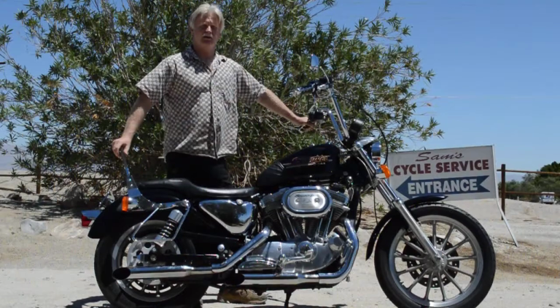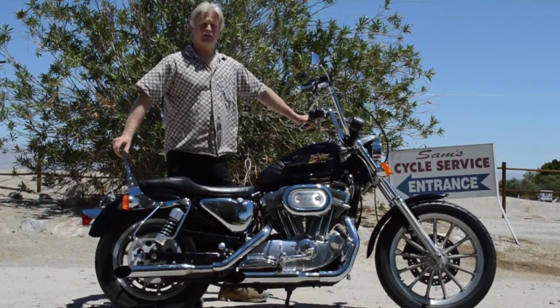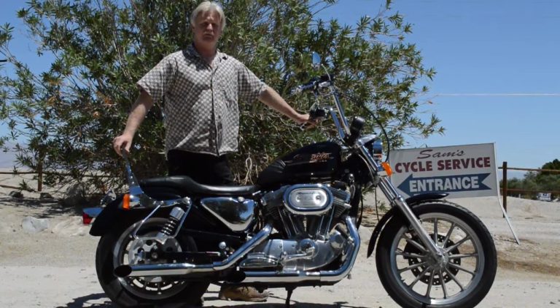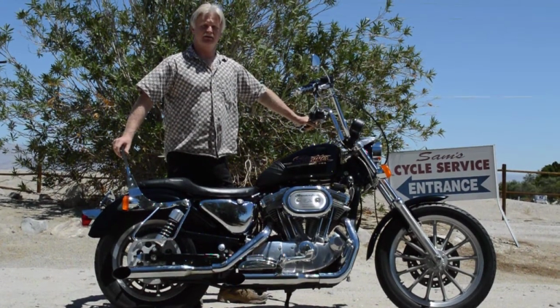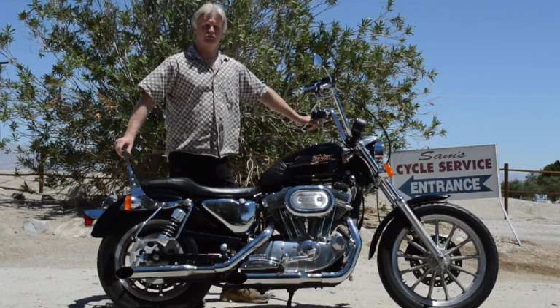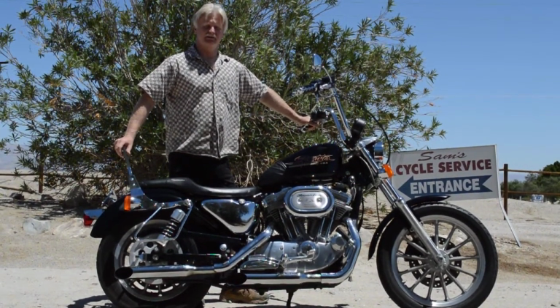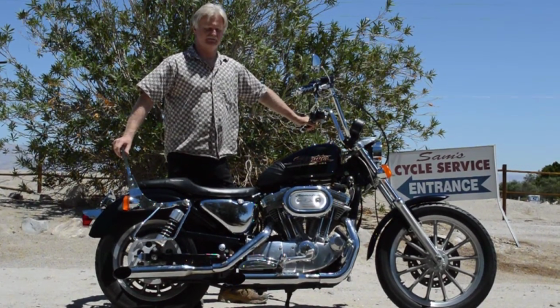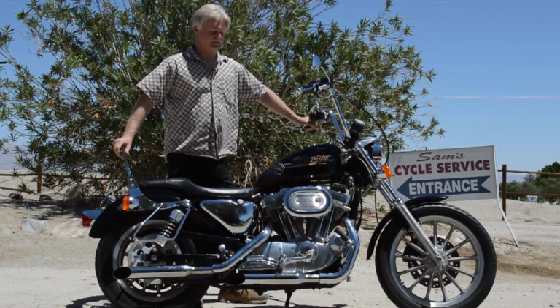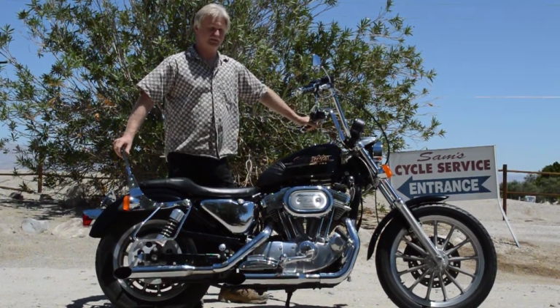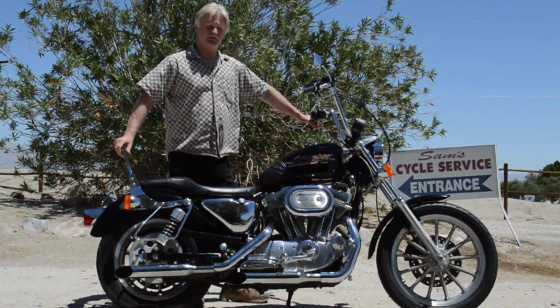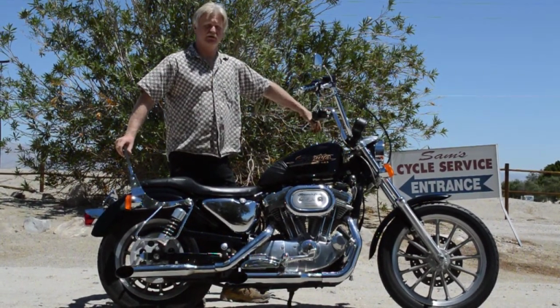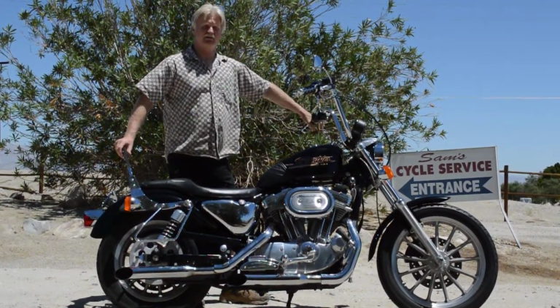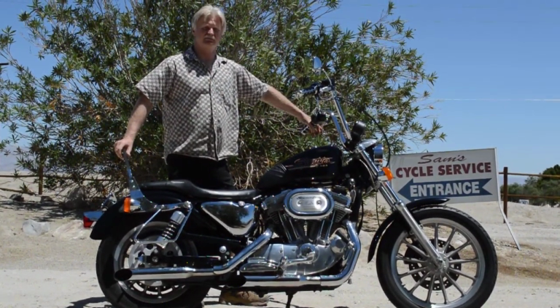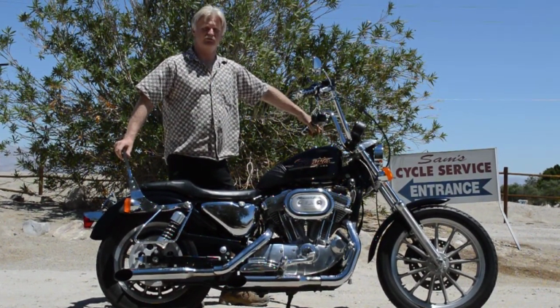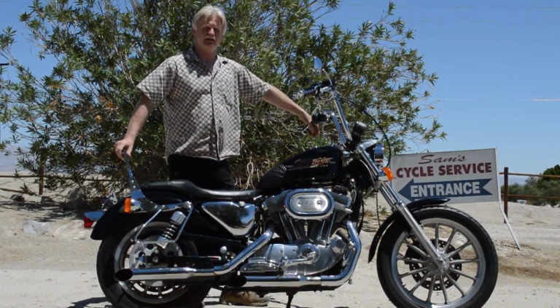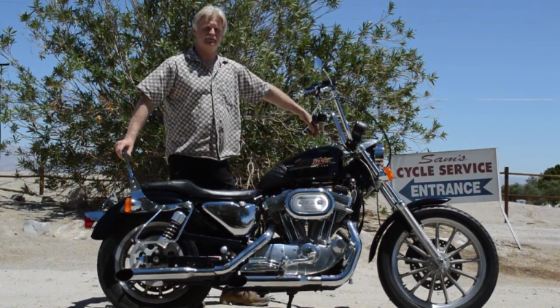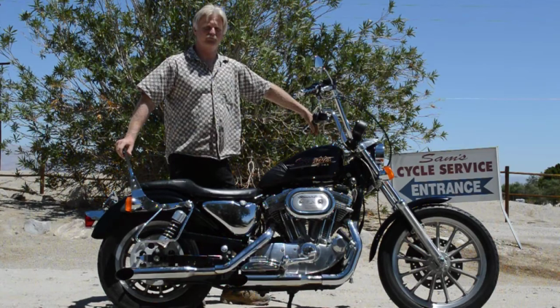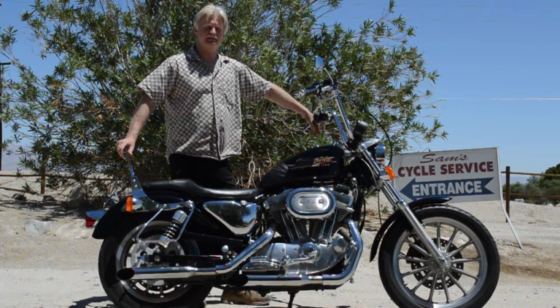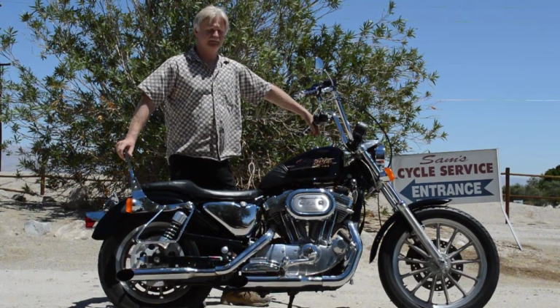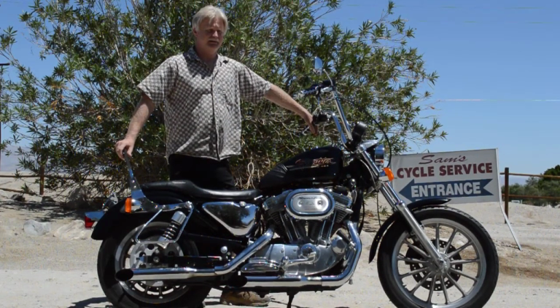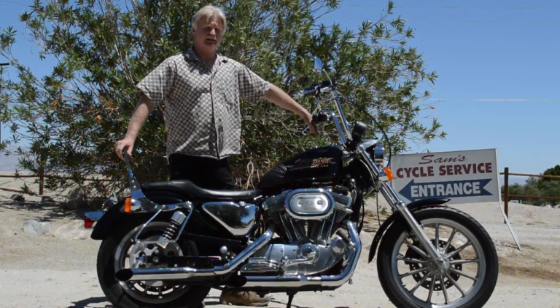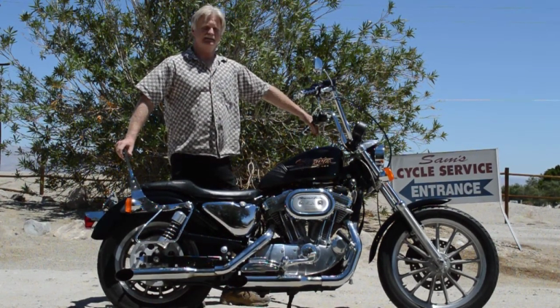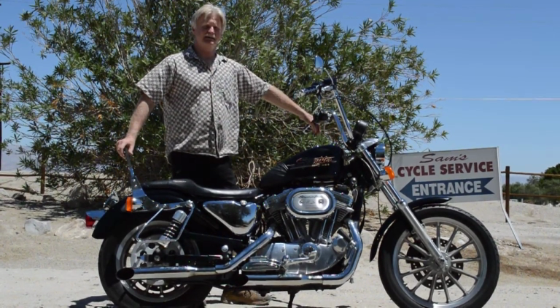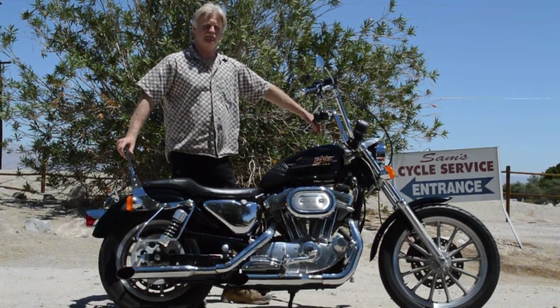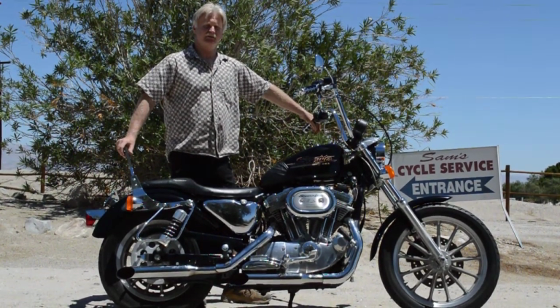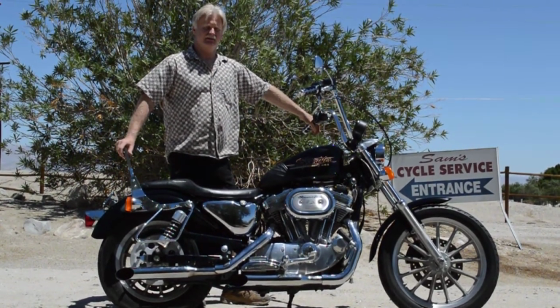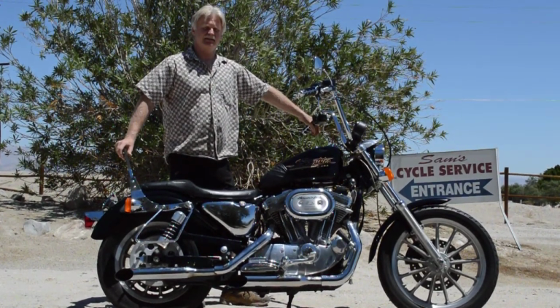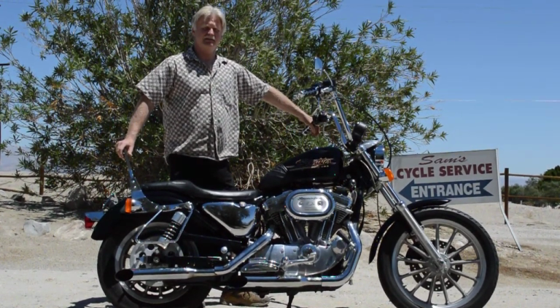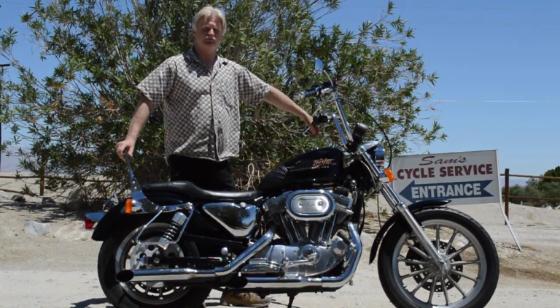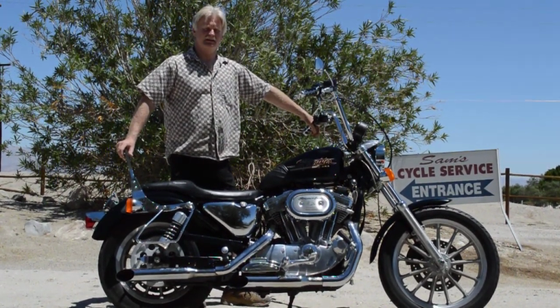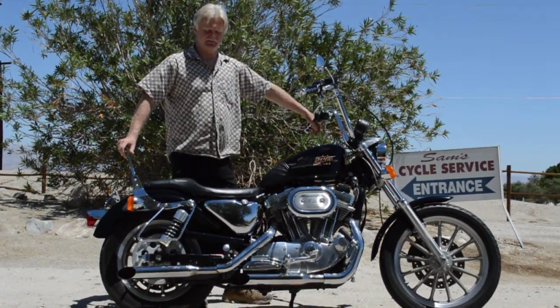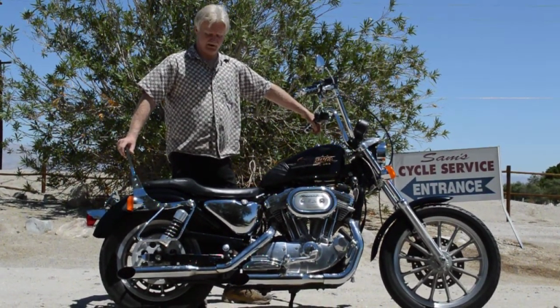We got another one here. It's a 2001 Harley Sportster 883. It's only got 19,000 miles on it. It's lady-owned. Really nice bike.